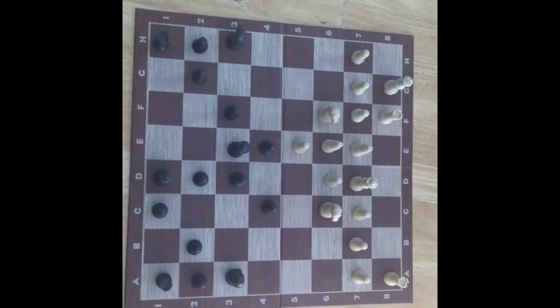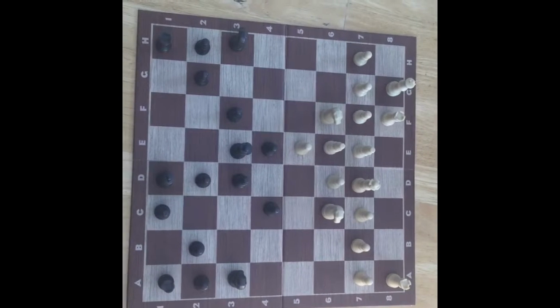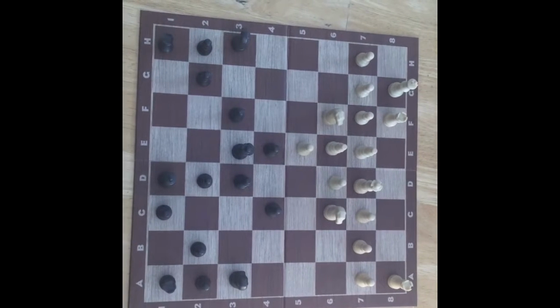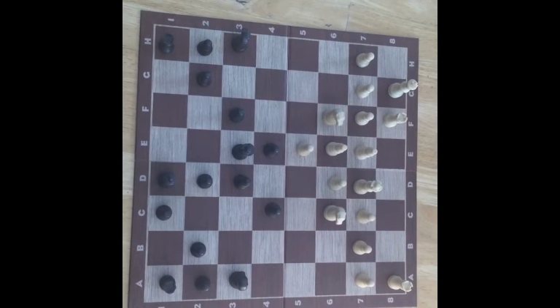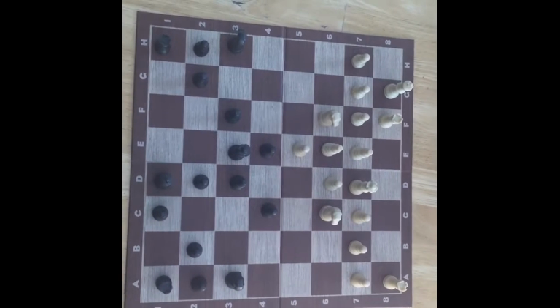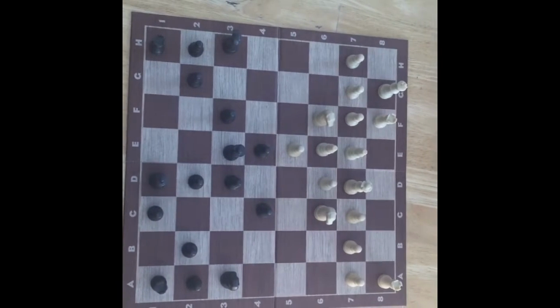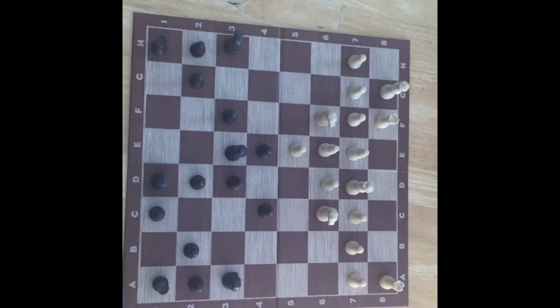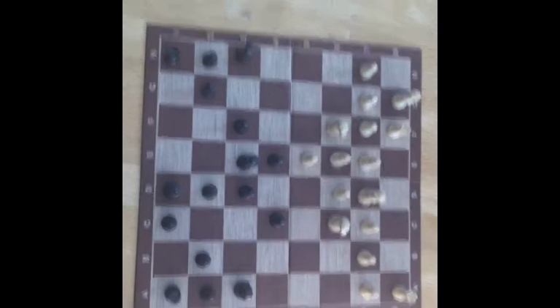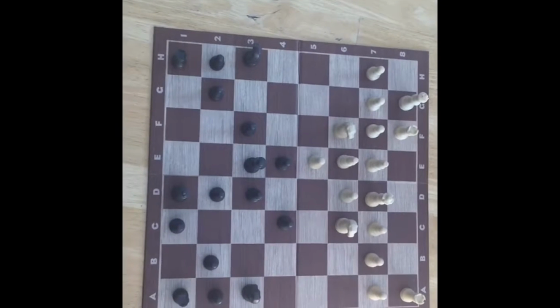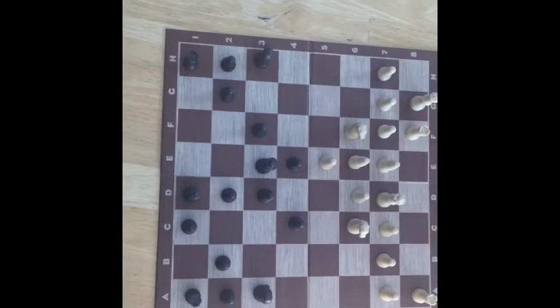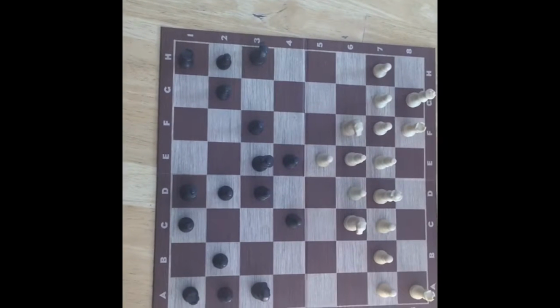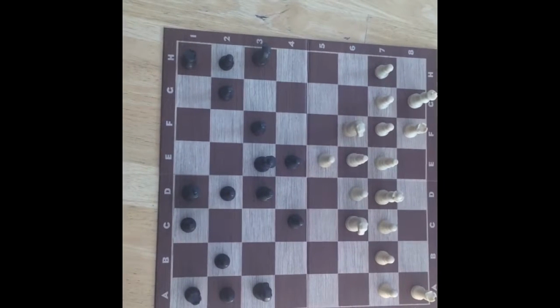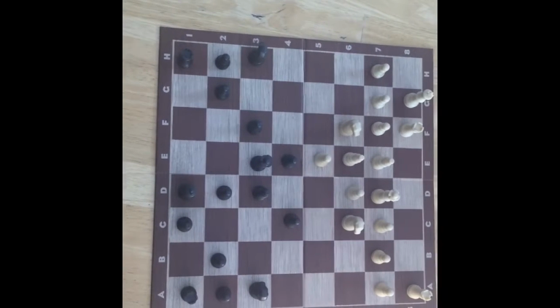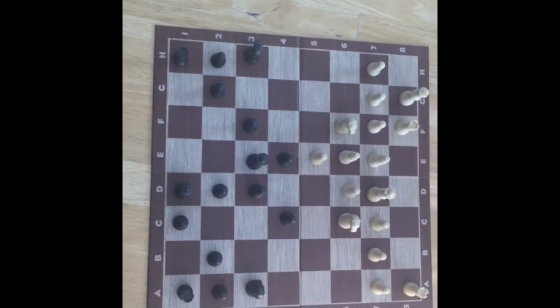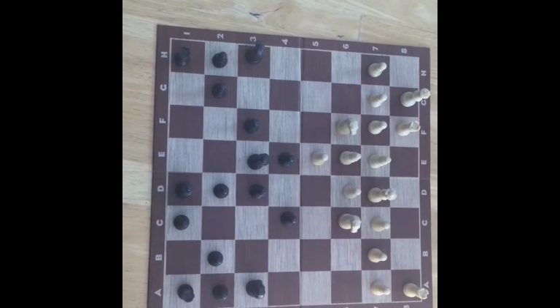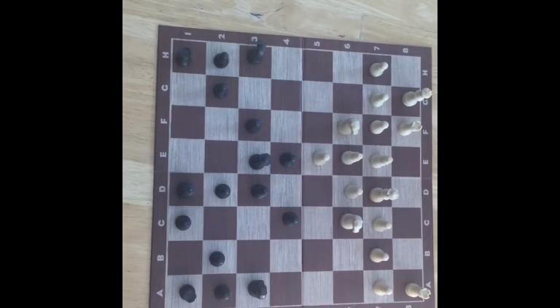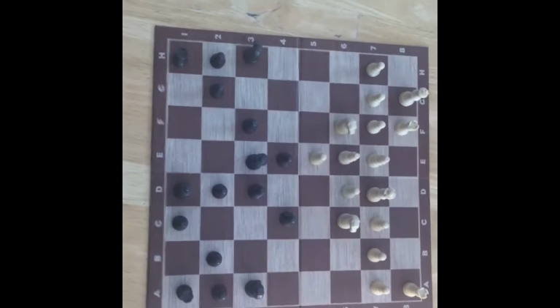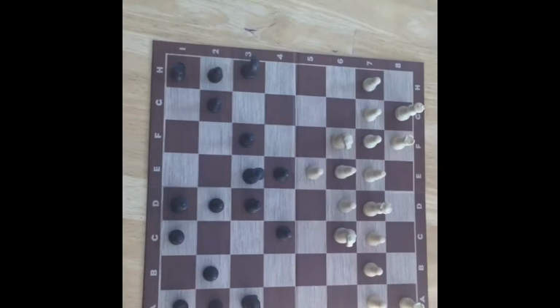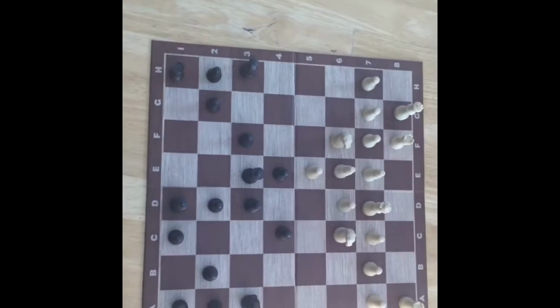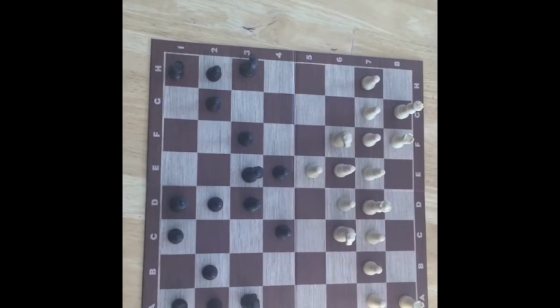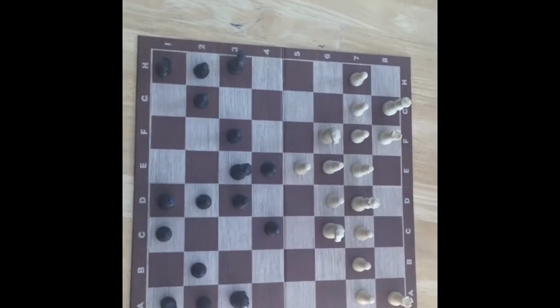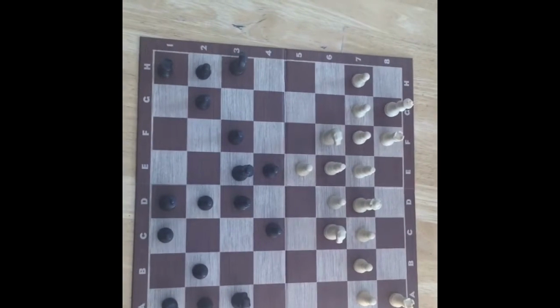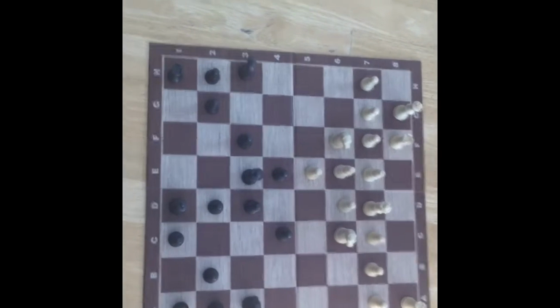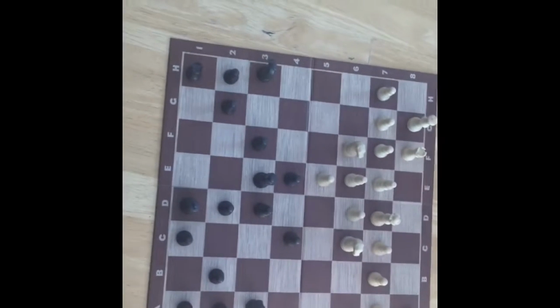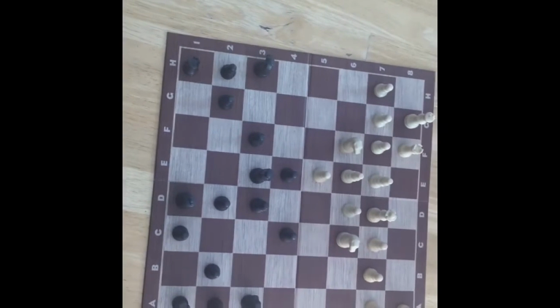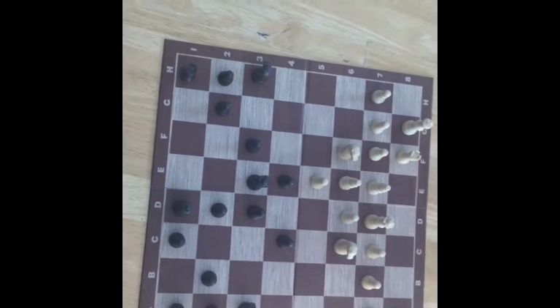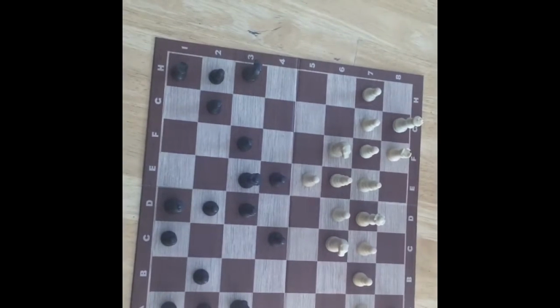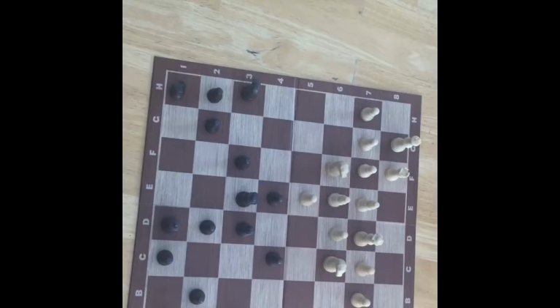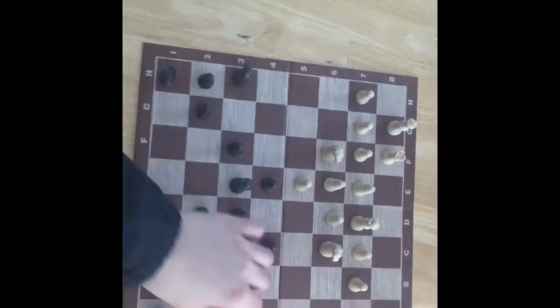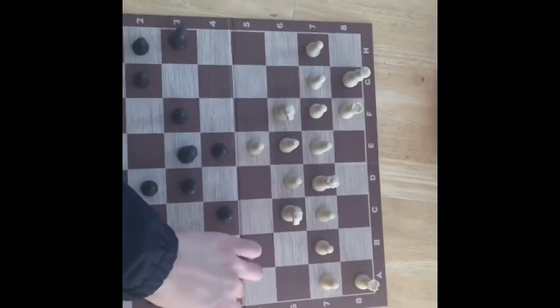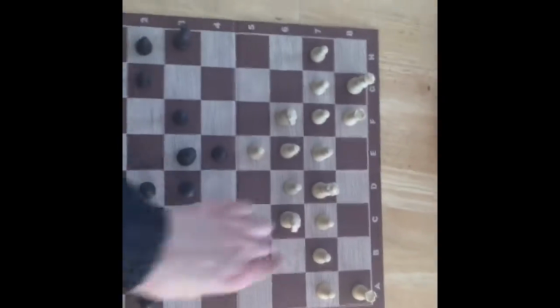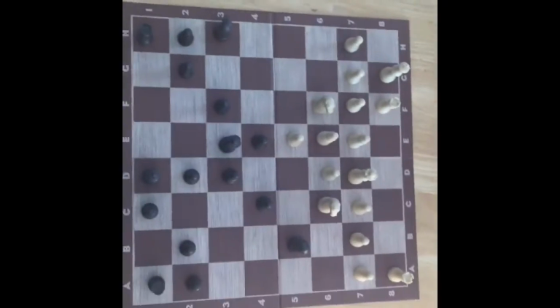Castling is a move to secure your king by basically switching places with the rook. By doing so, you have secured your king towards the corner and allows your rook to be able to capture the opponent's pieces. Keep in mind that it has to be your king and rook's first move to be able to castle. Now we can focus on controlling the center, playing offensively and defensively.